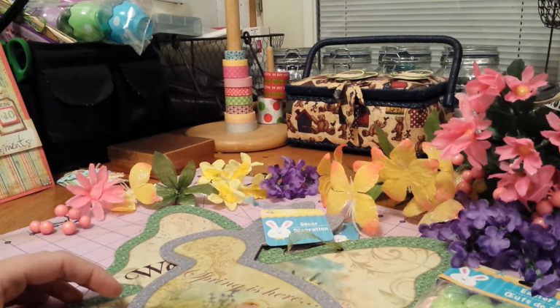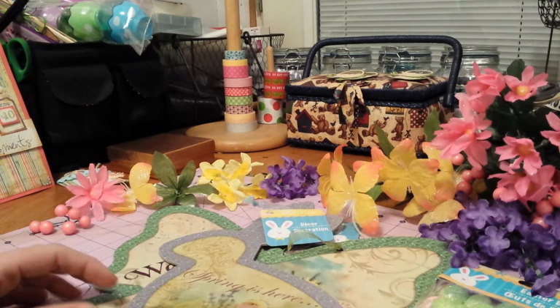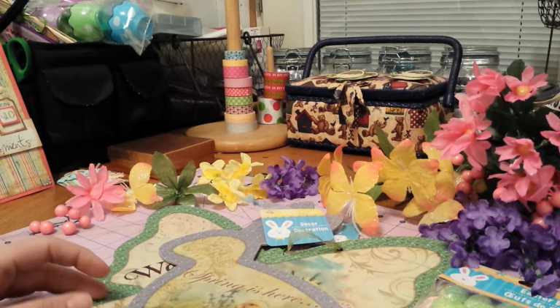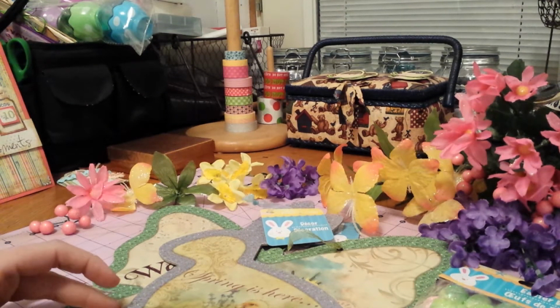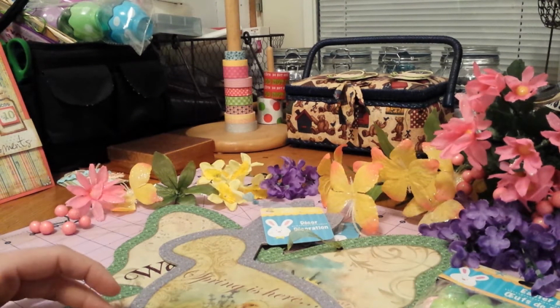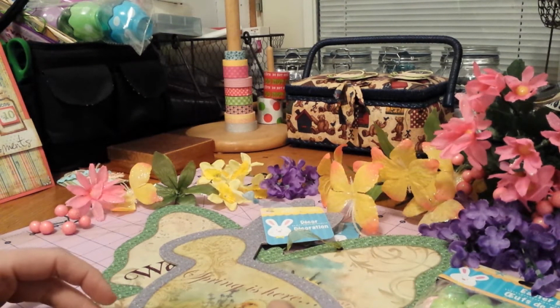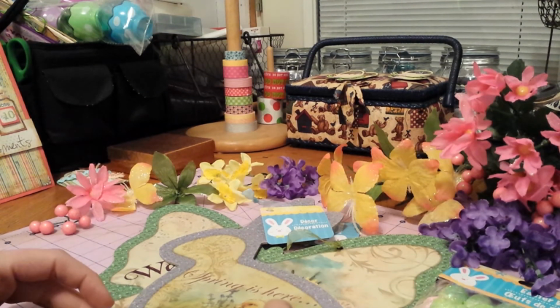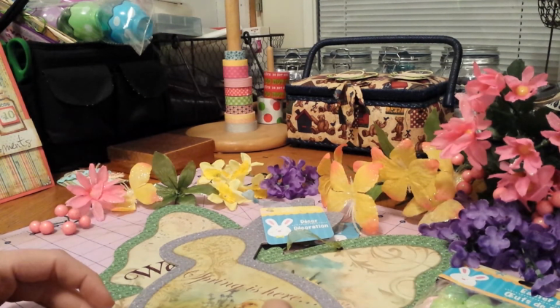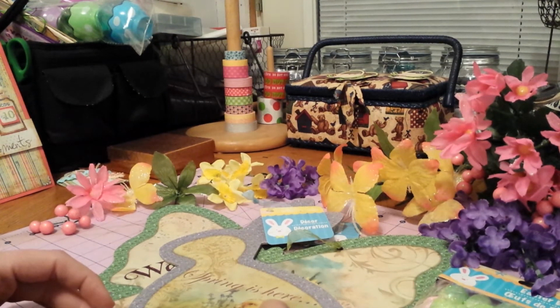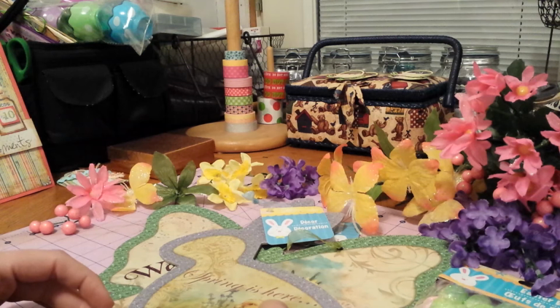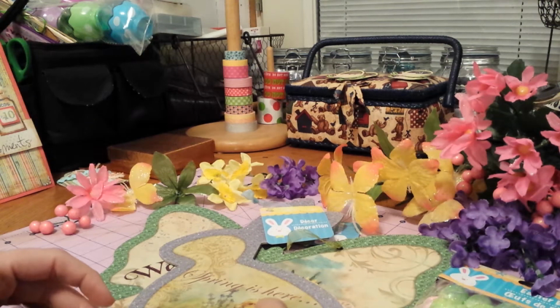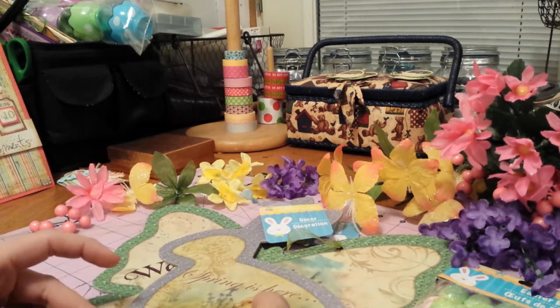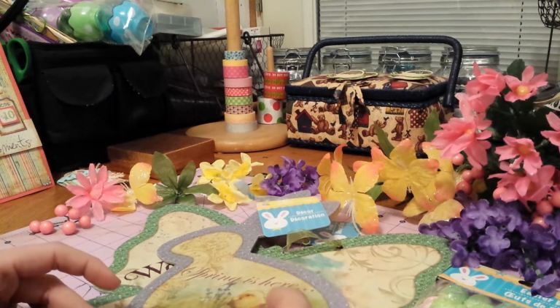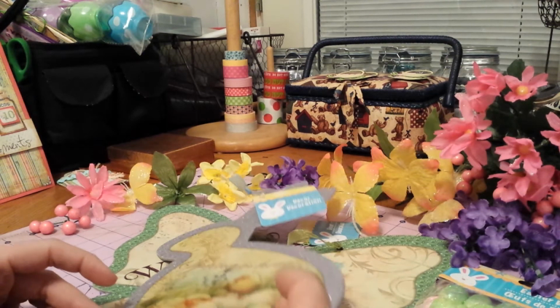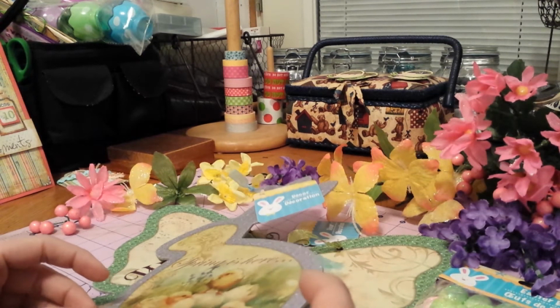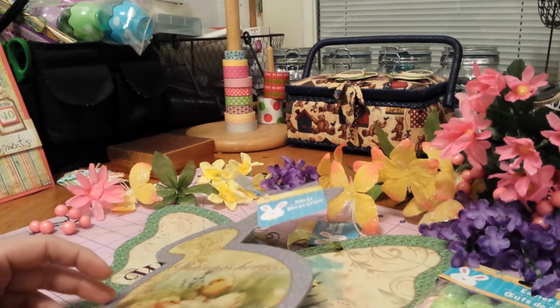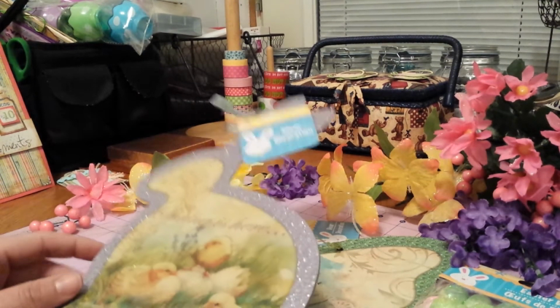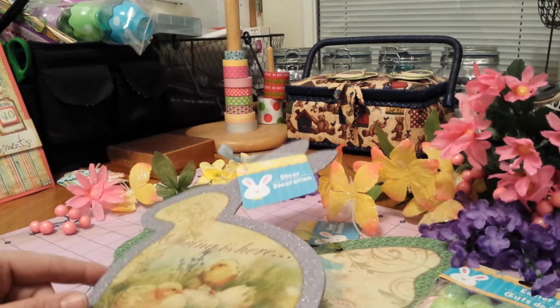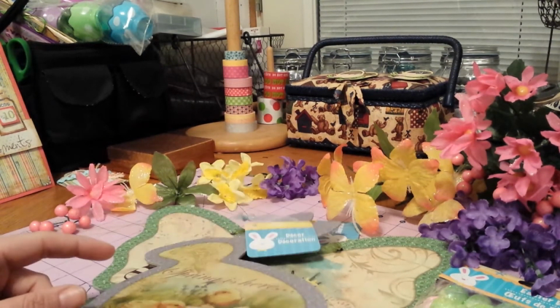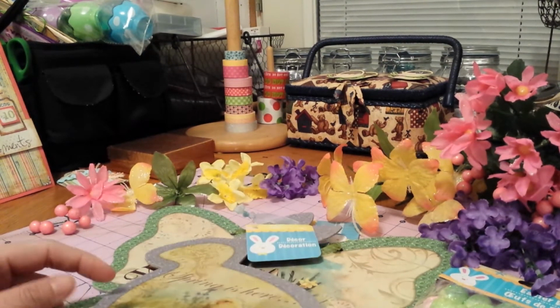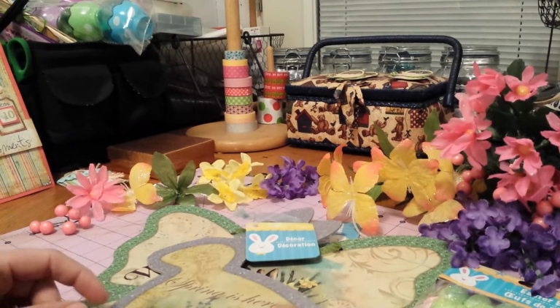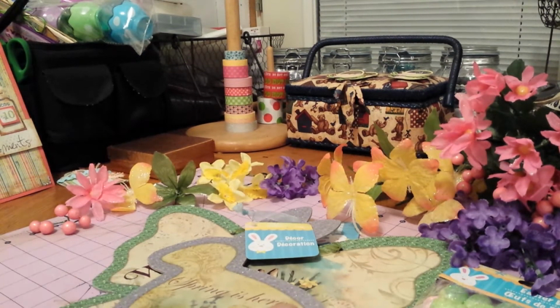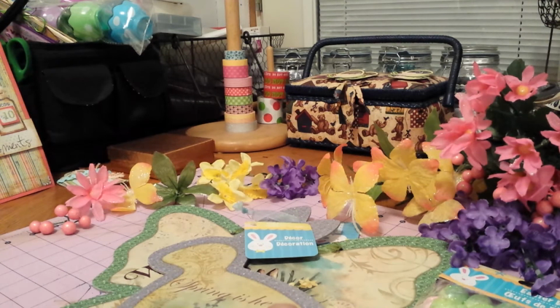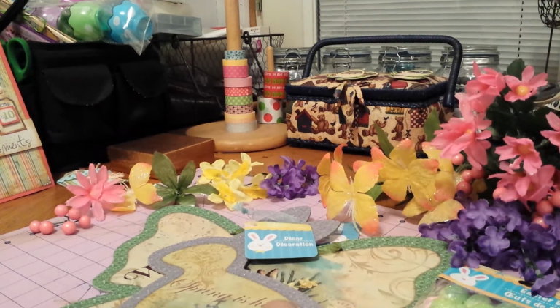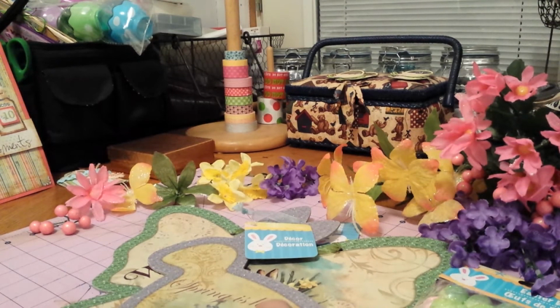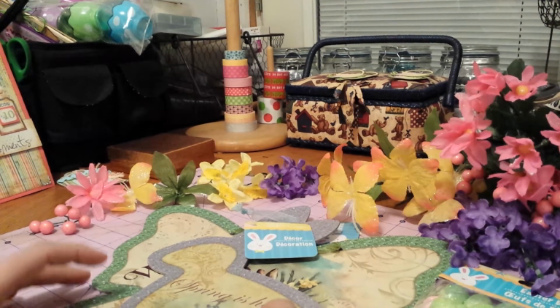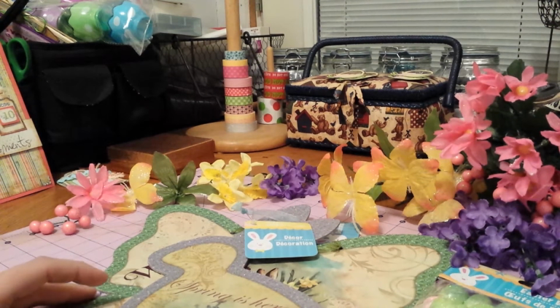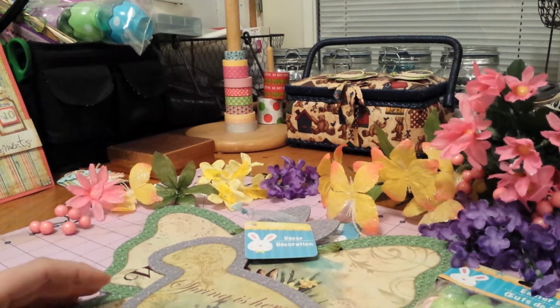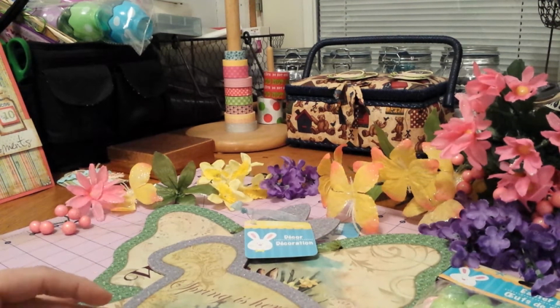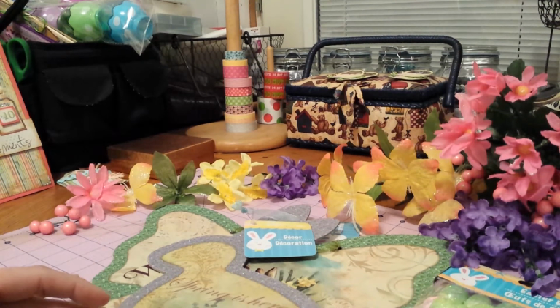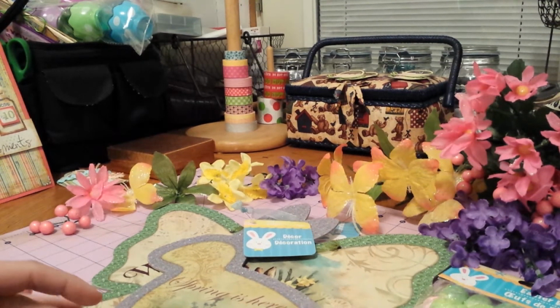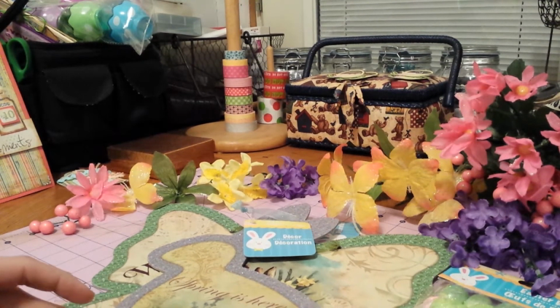Hi everyone, this is Jennifer, Brian's Butterfly 2 on YouTube. I am shooting my first ever YouTube video and I'm starting with a small haul video of some things that I got at Dollar Tree tonight.